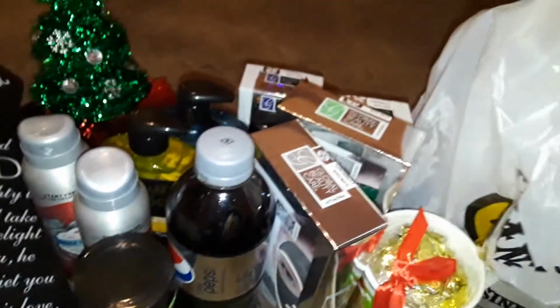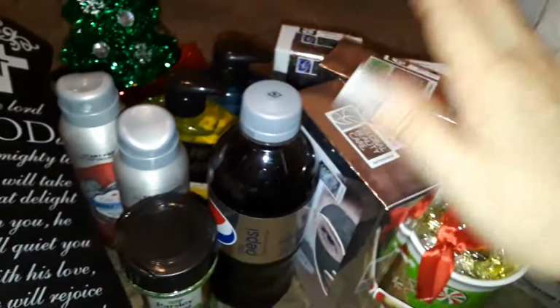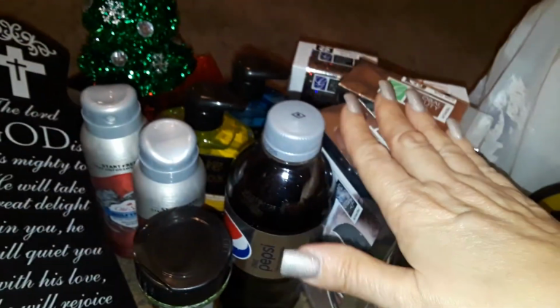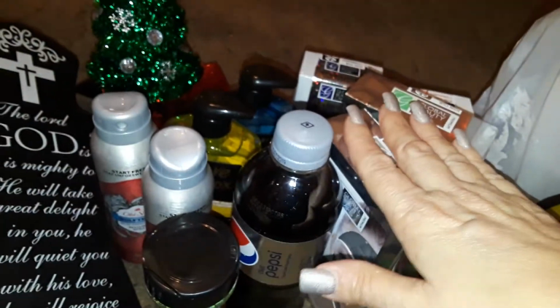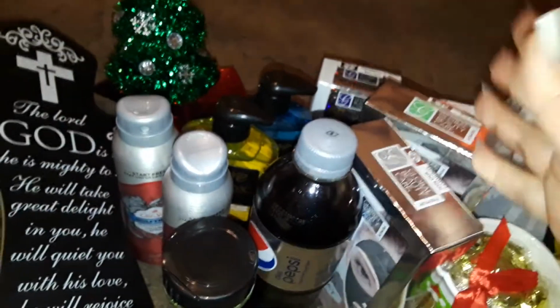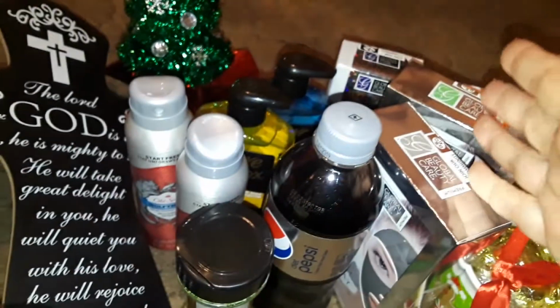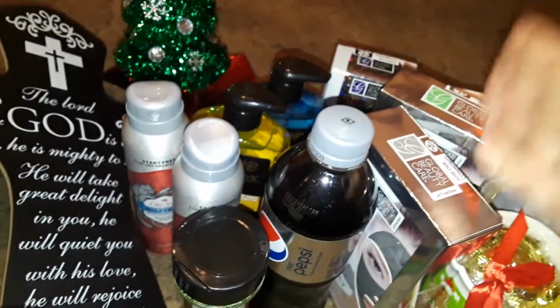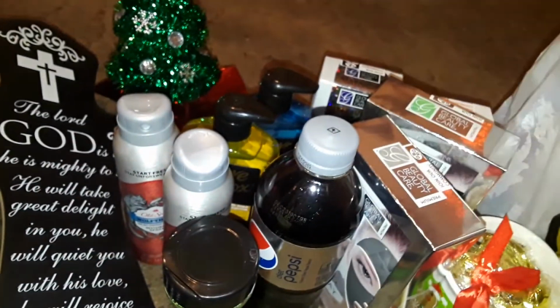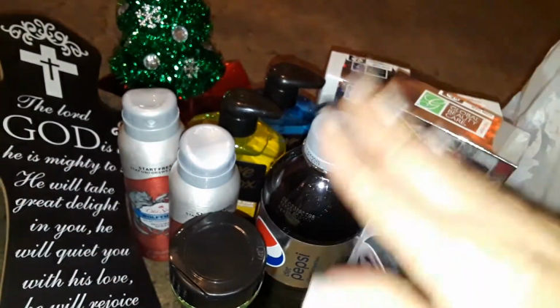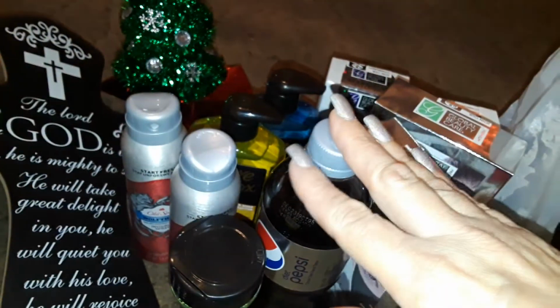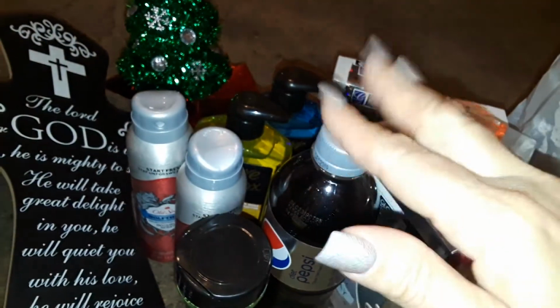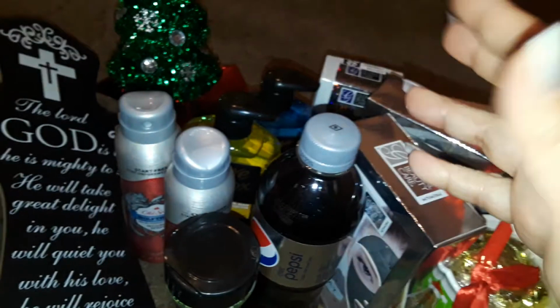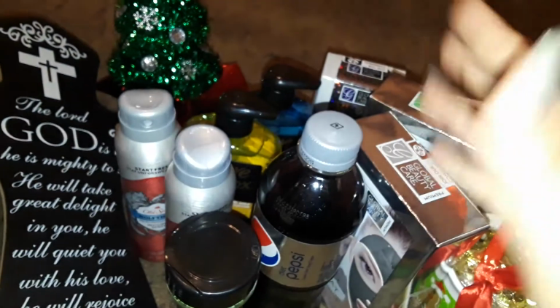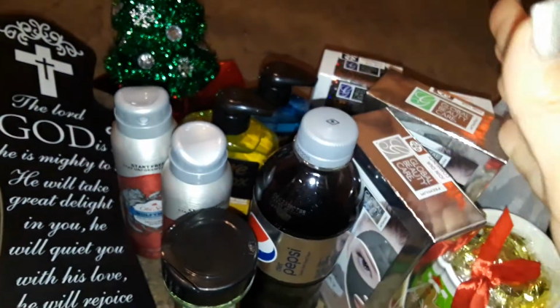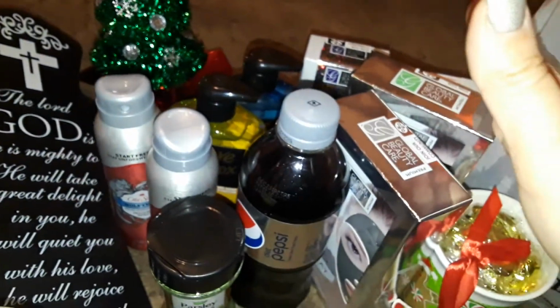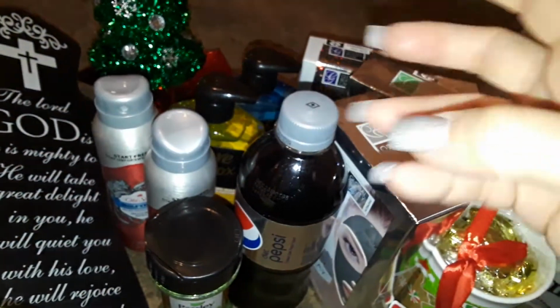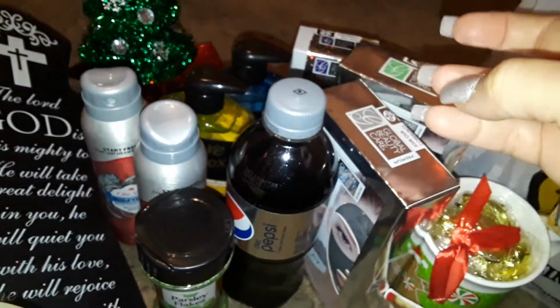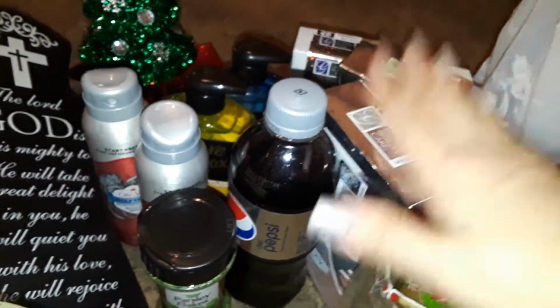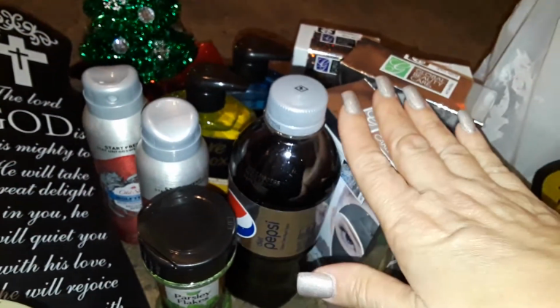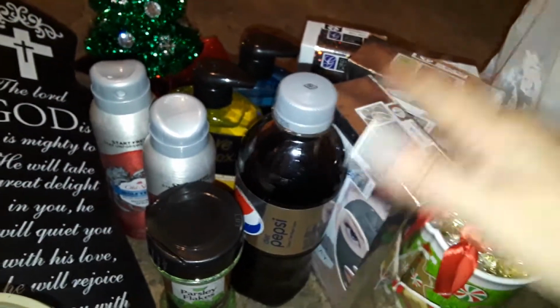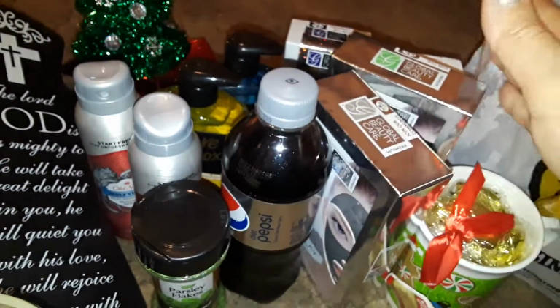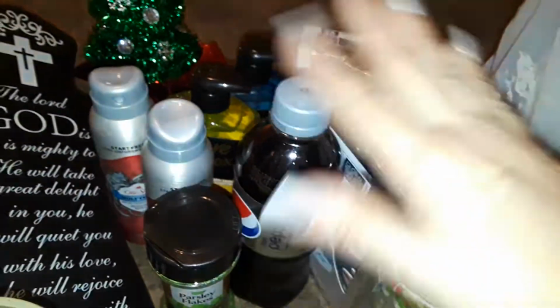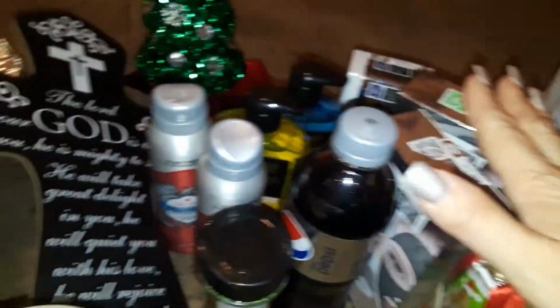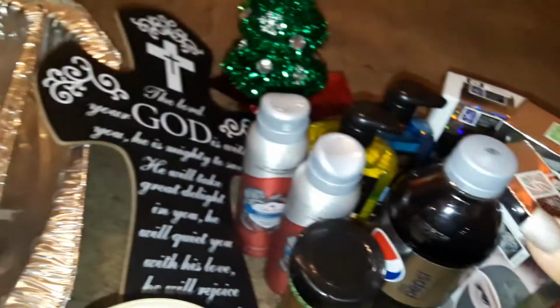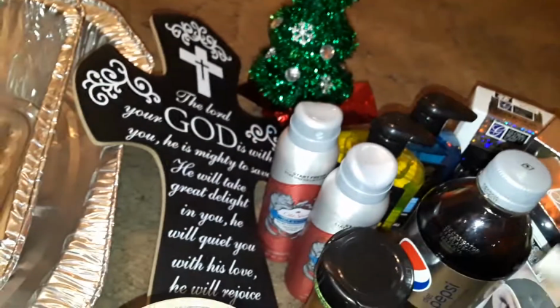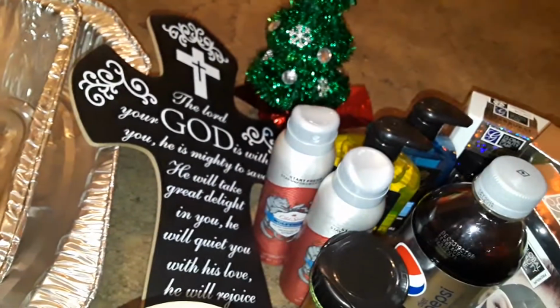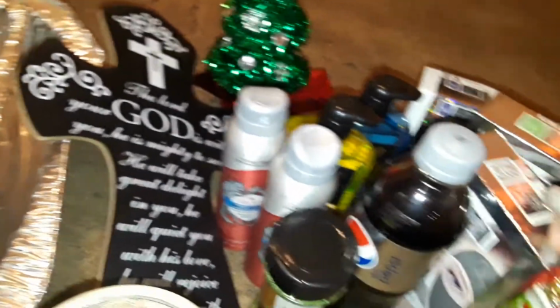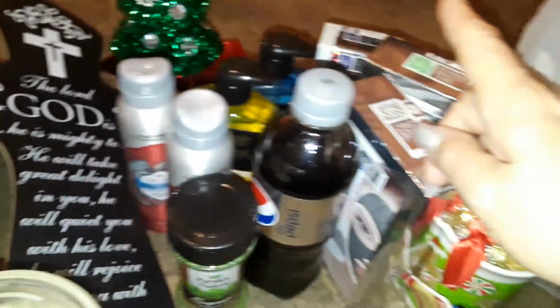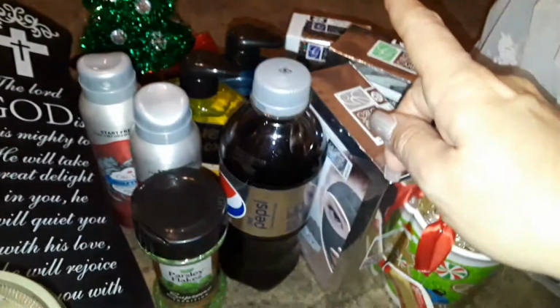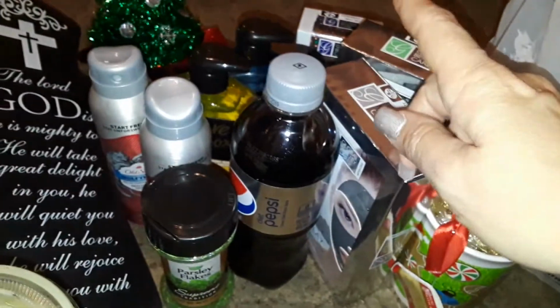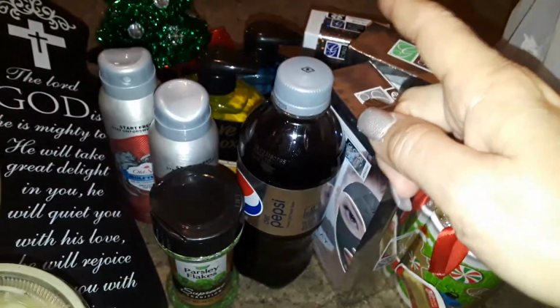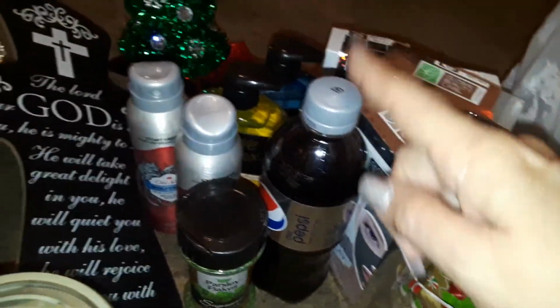Thanks for watching this quick haul. Sorry guys, I can't talk too good — I've been coughing and my throat is messed up right now. I just wanted to share this small haul, and I will talk to you guys later on. Have a good day, guys.